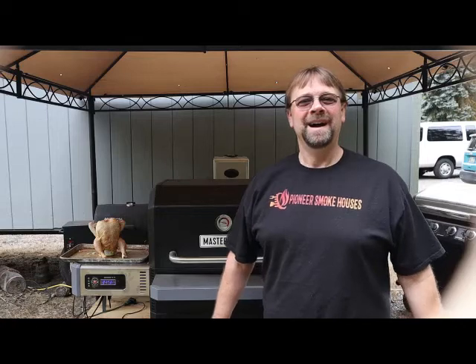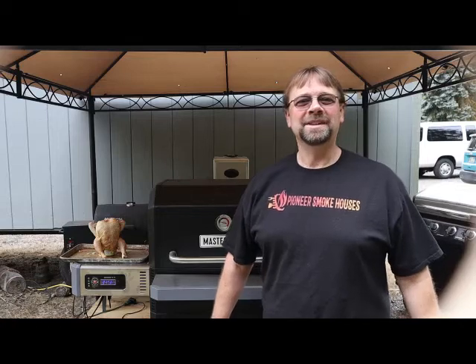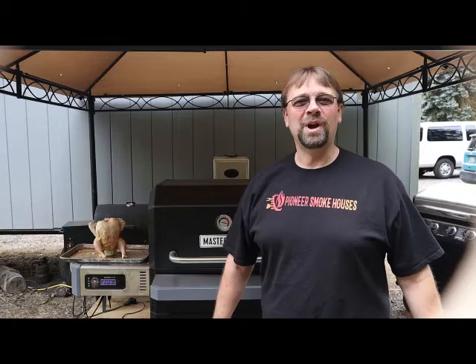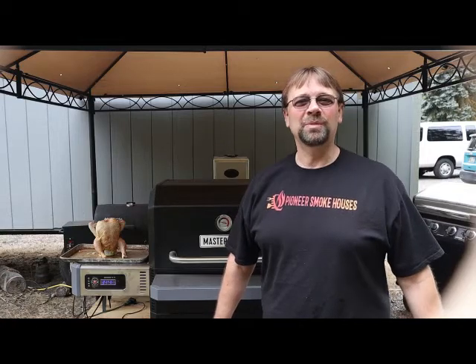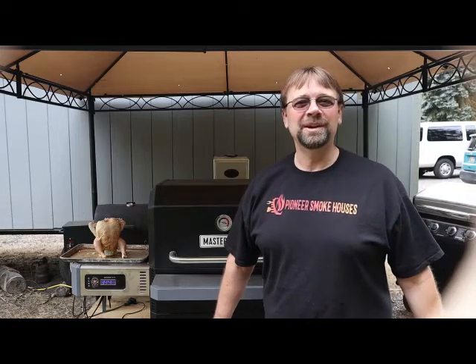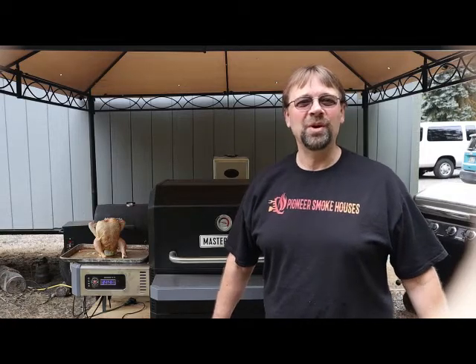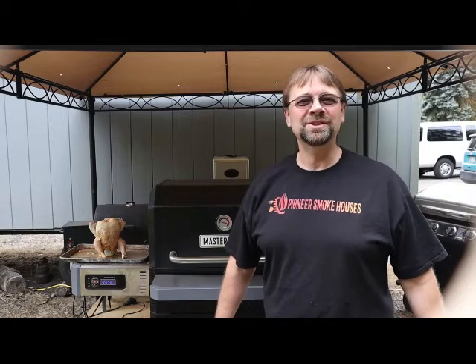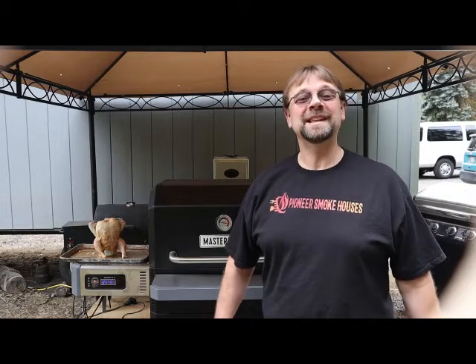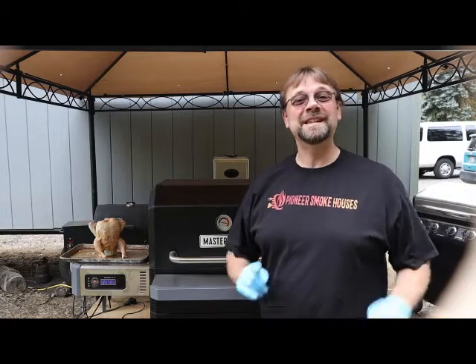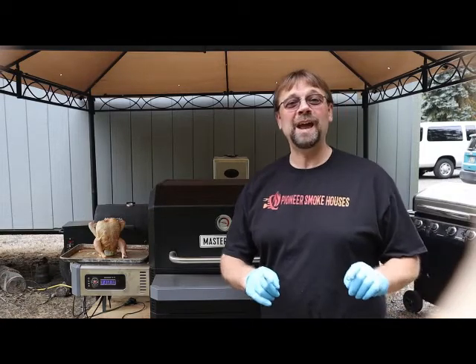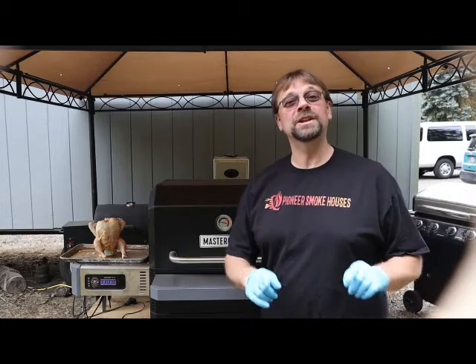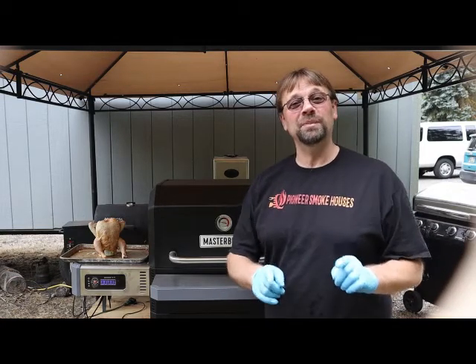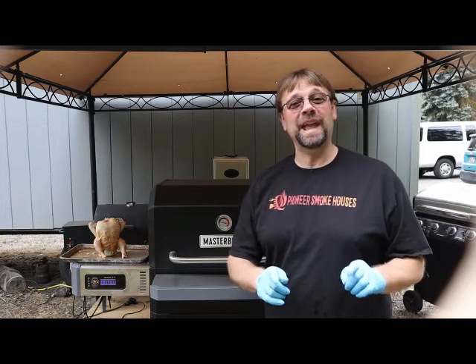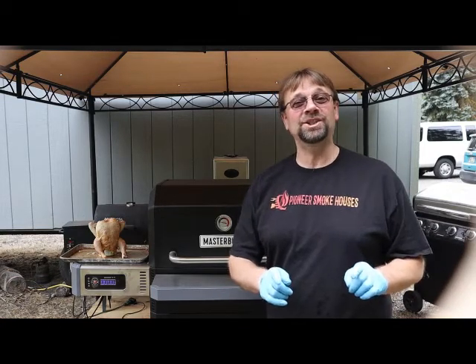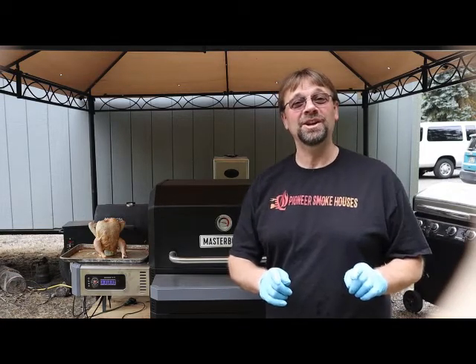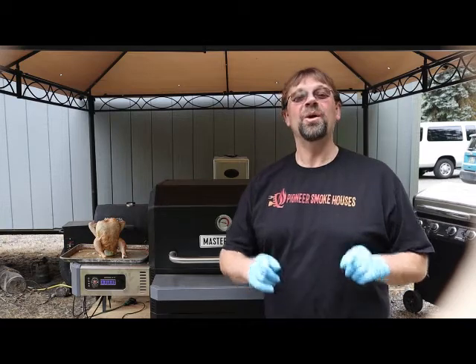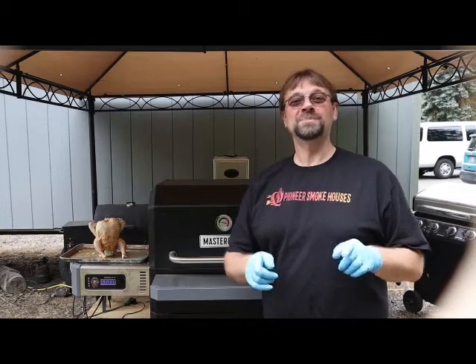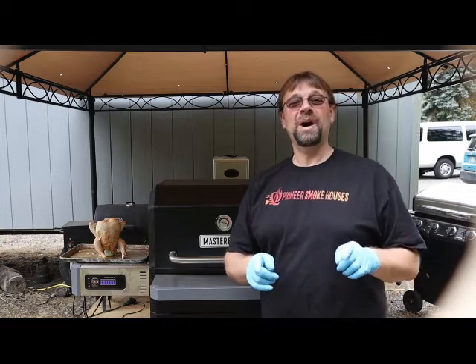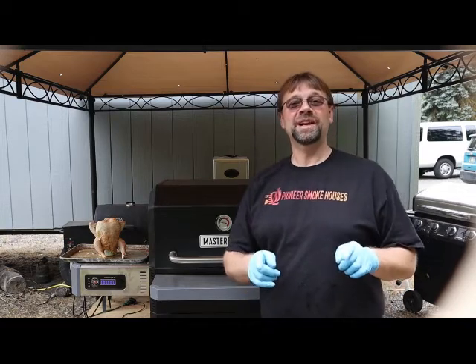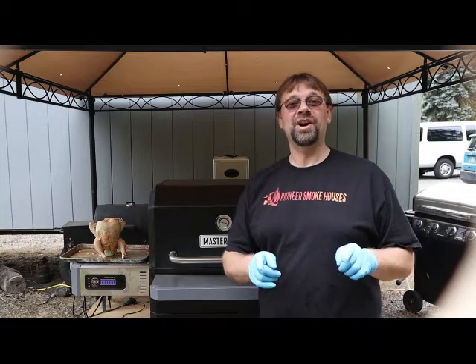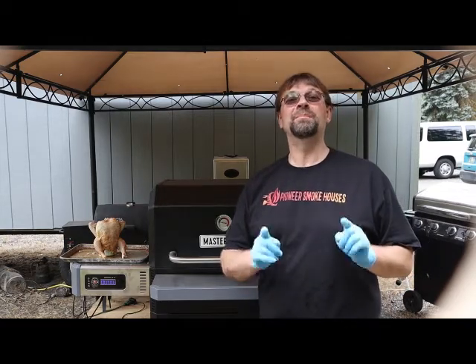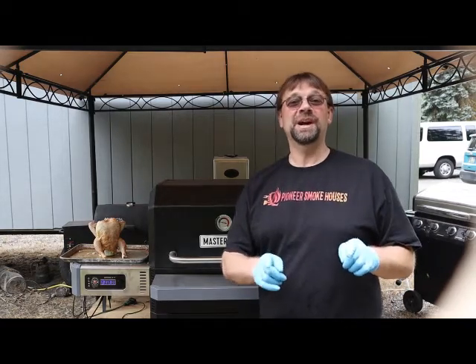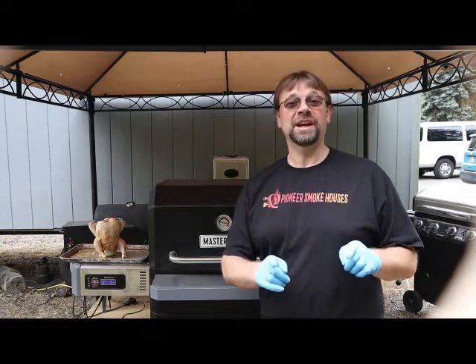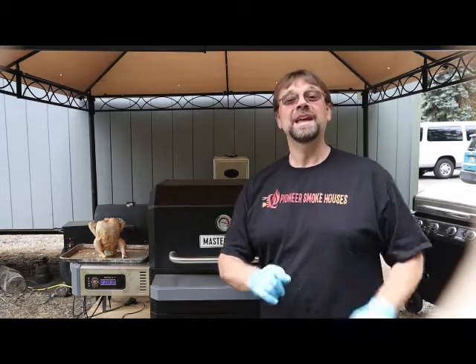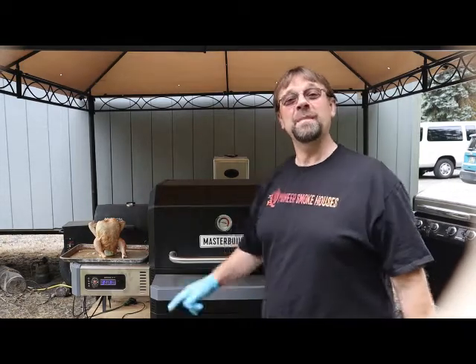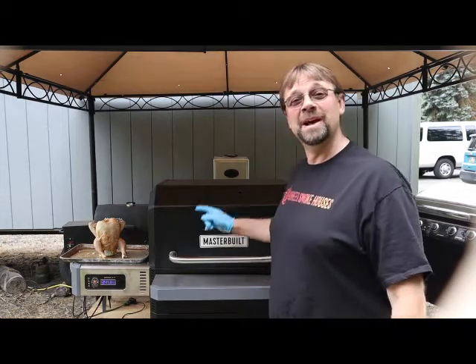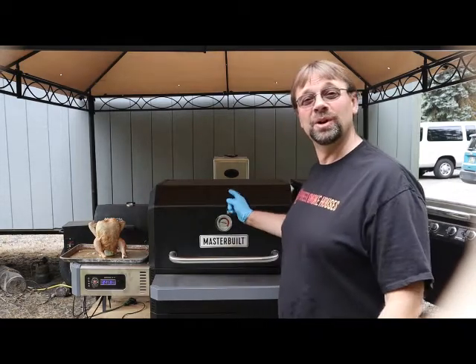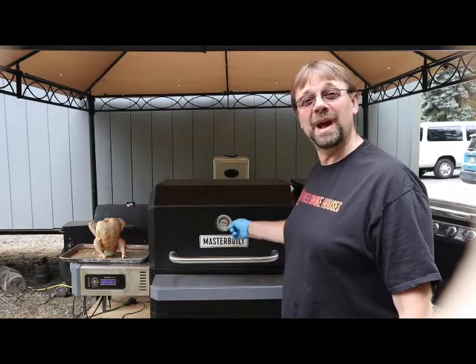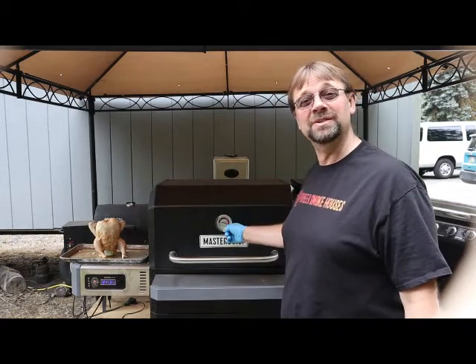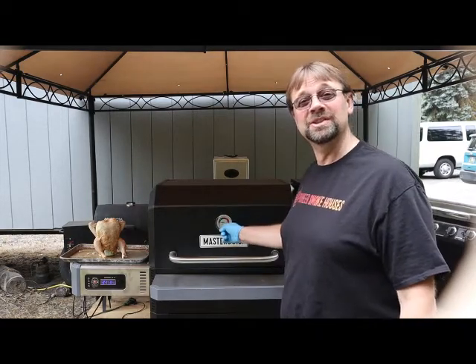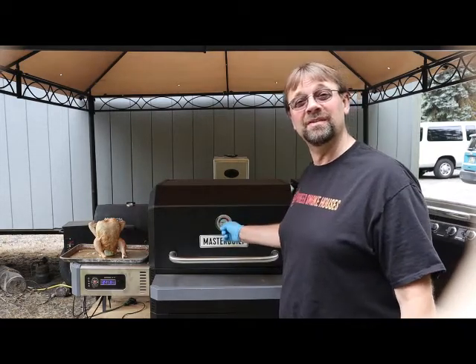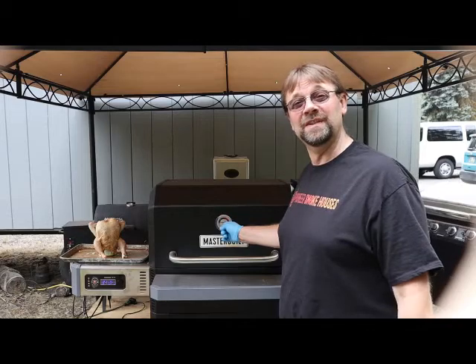Hi, this is Robert with Pioneer Smoke Houses and today we're going to do some beer canned chicken — or as my wife likes to call it, beer butt chicken — in my Masterbuilt Gravity Series 1050.